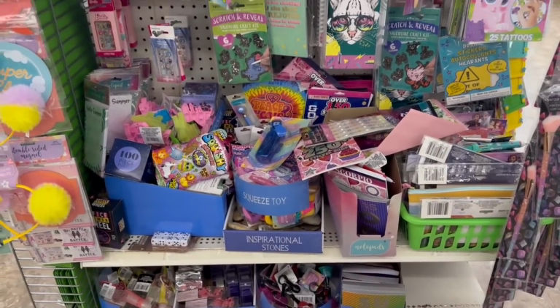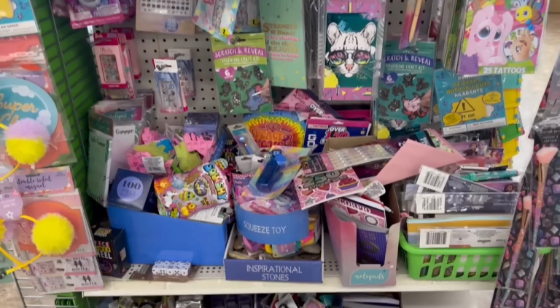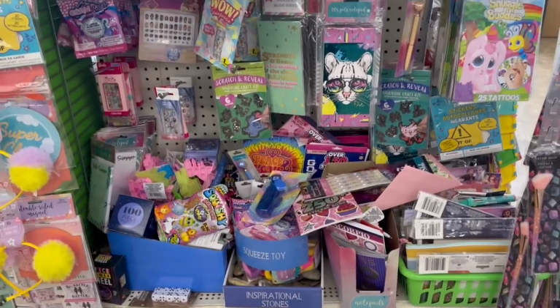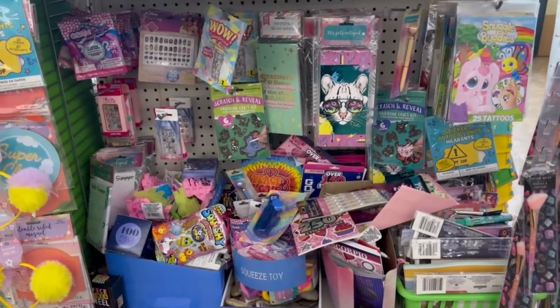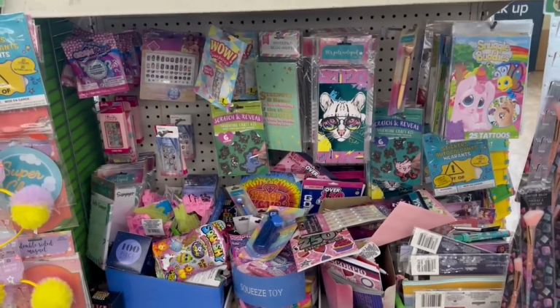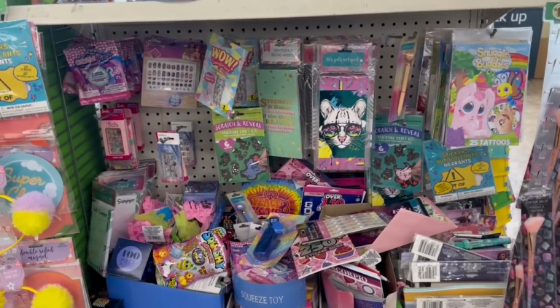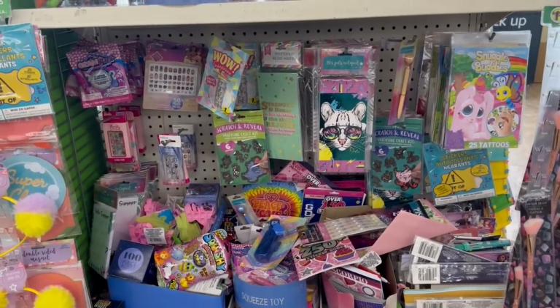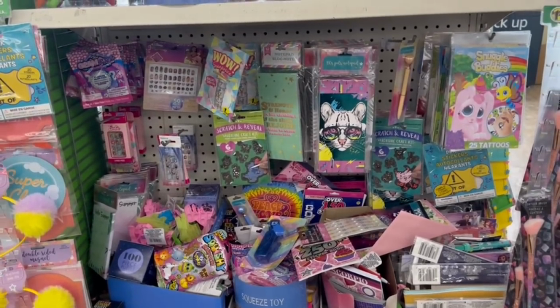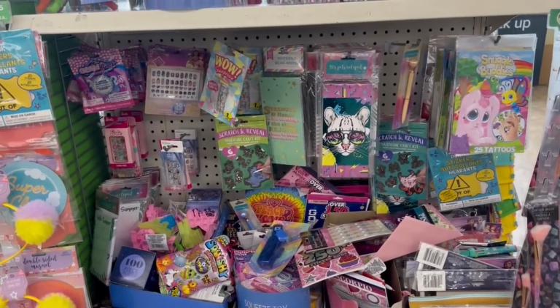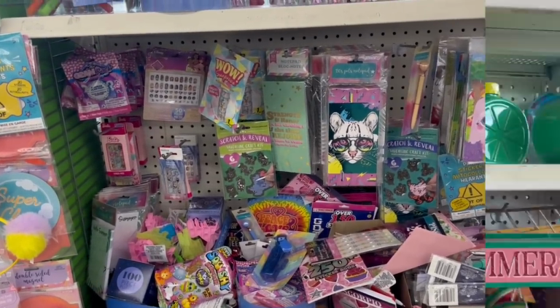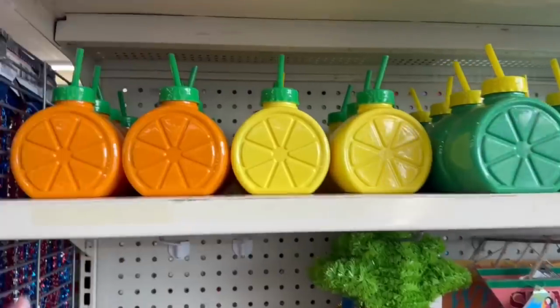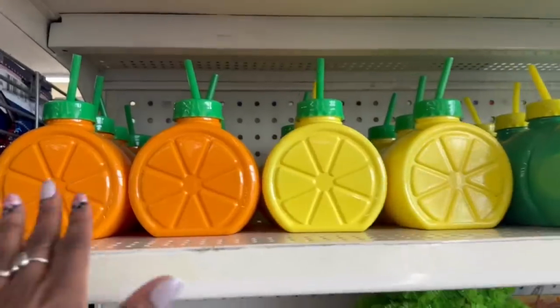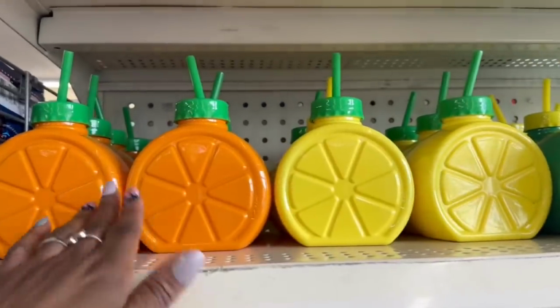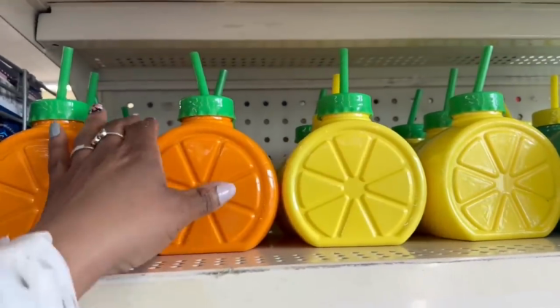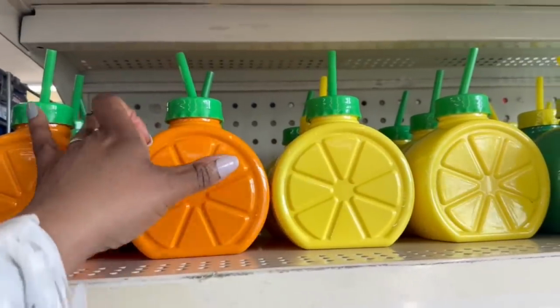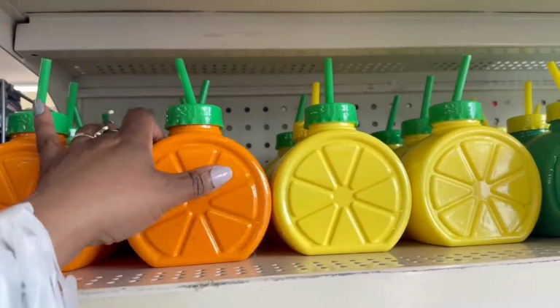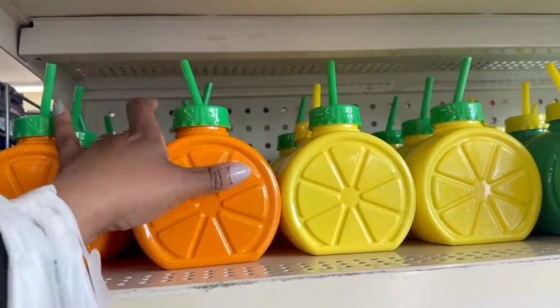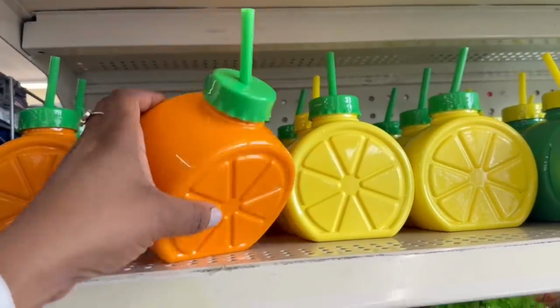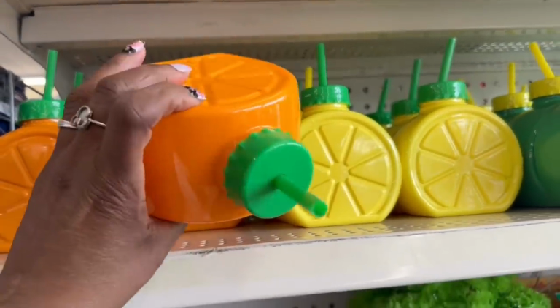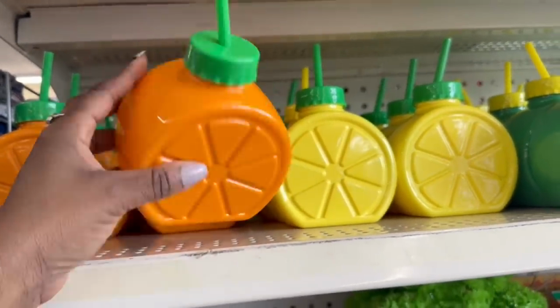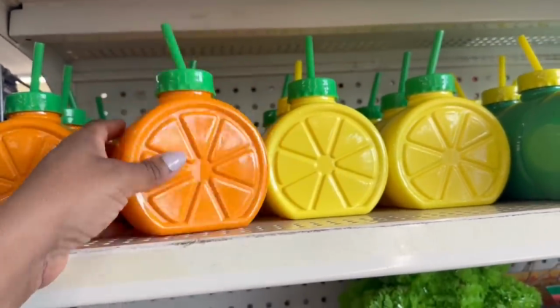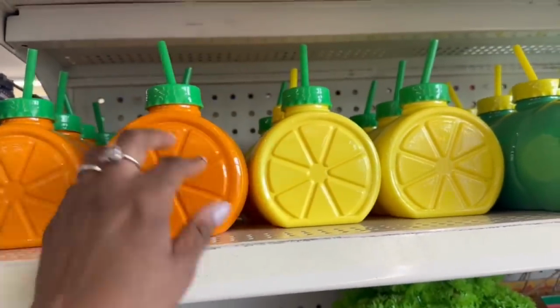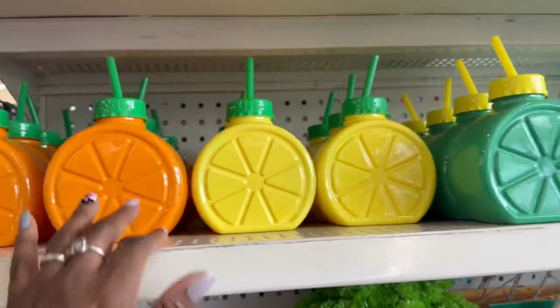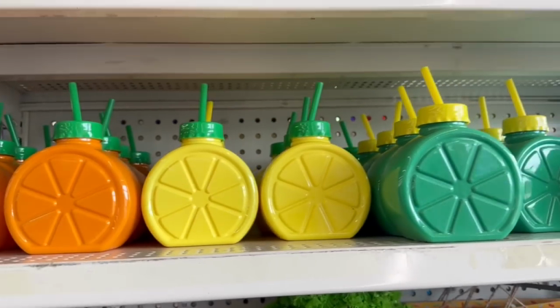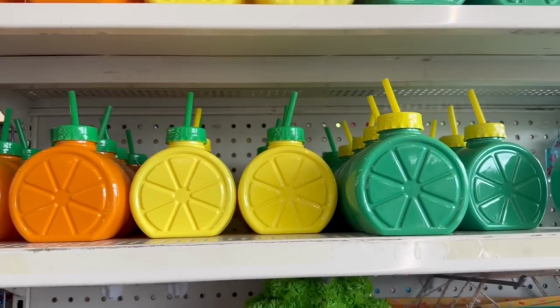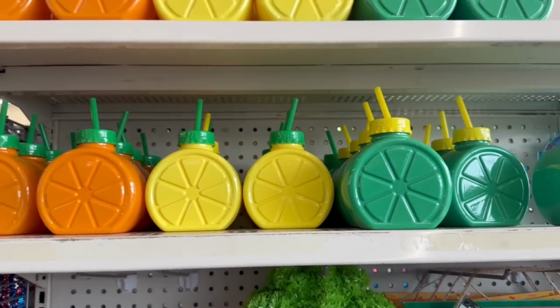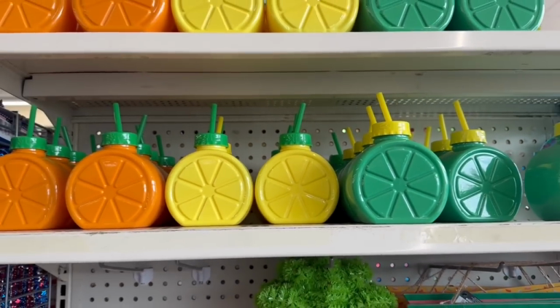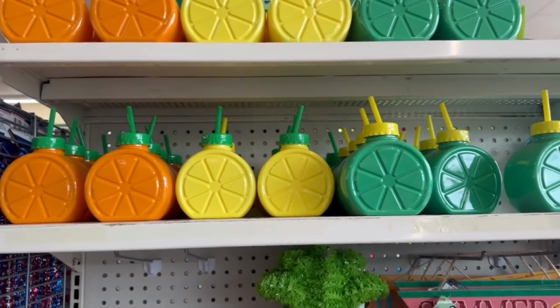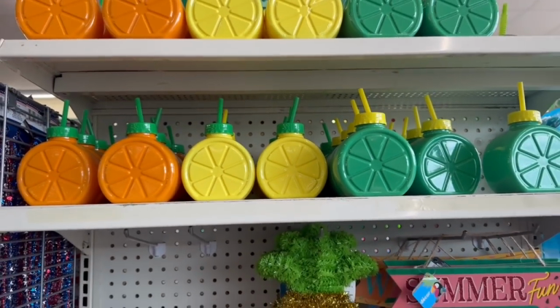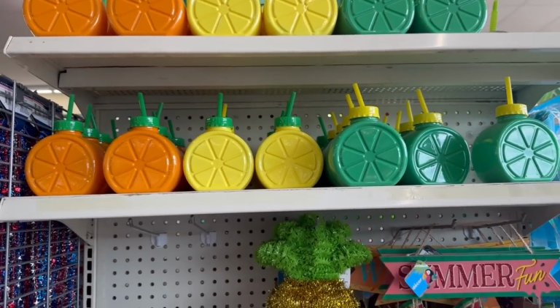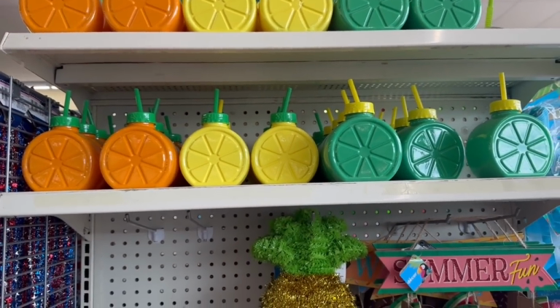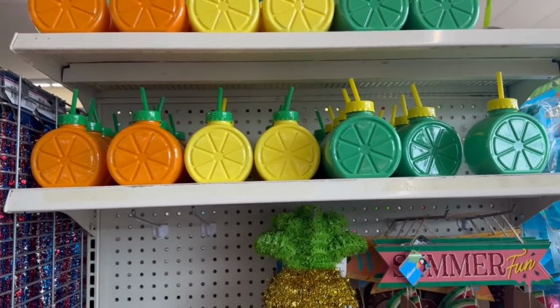All right, I'm going to go, you guys. I'll see you soon. Bye. I was walking out and I didn't see these — look how cute that is! Orange, lemon, and lime colors. All right, let me go. Bye.